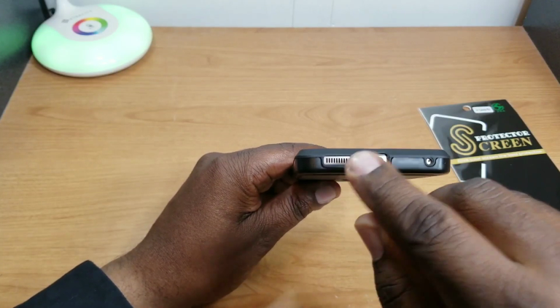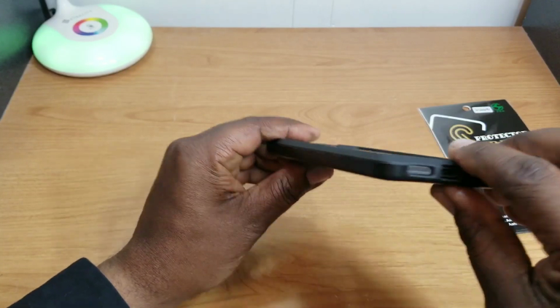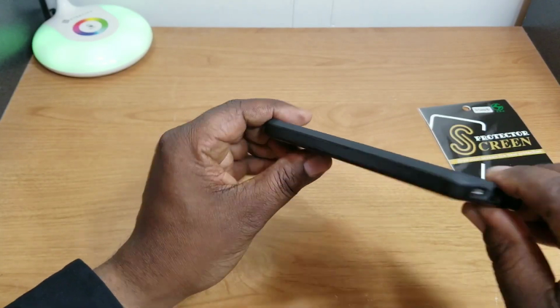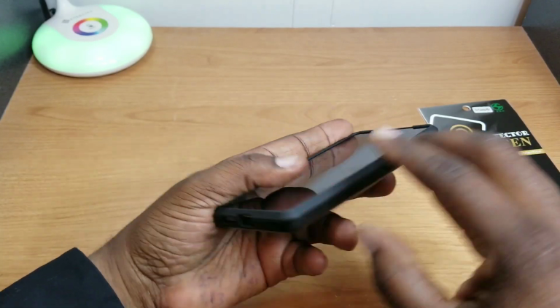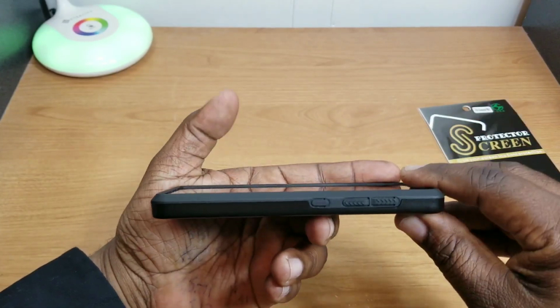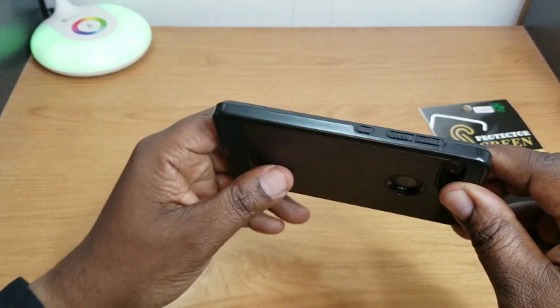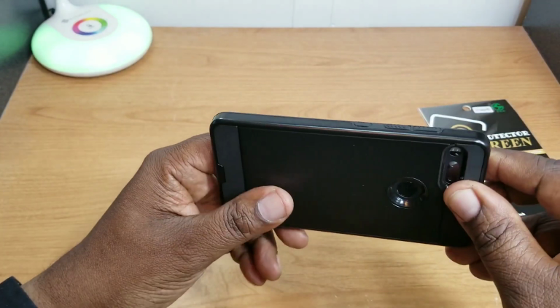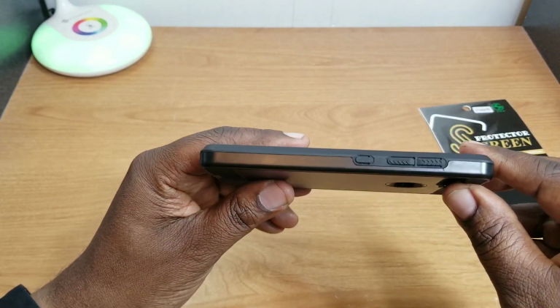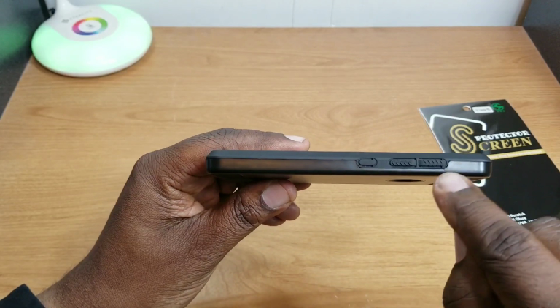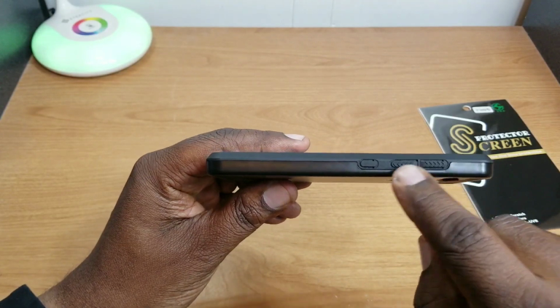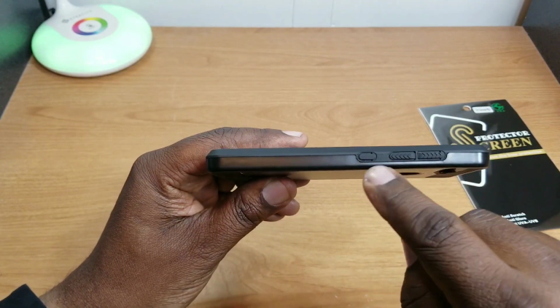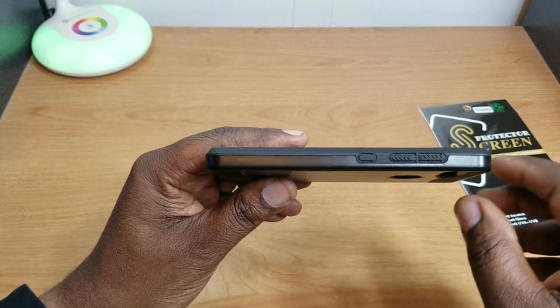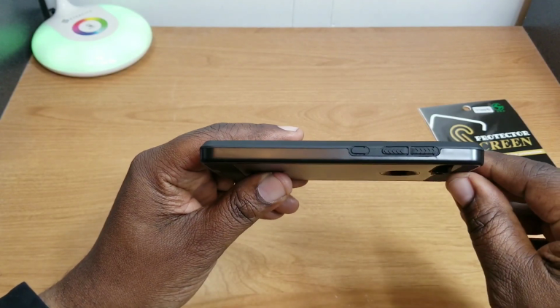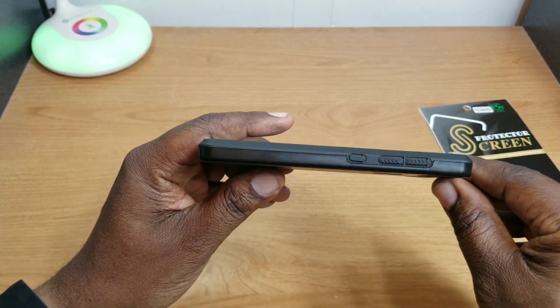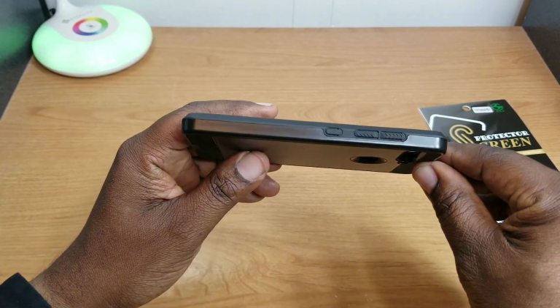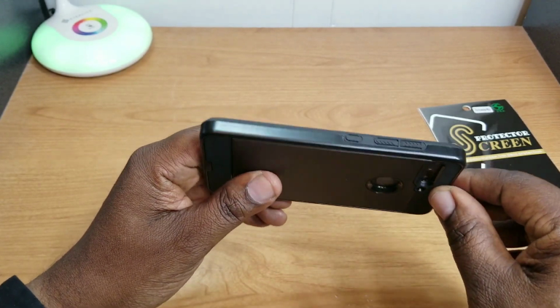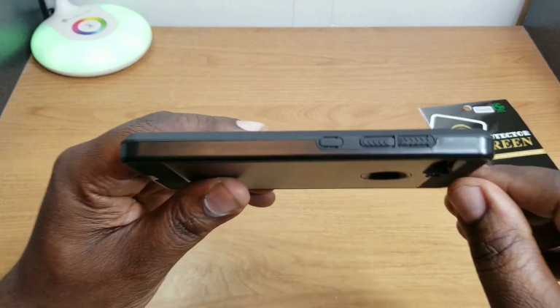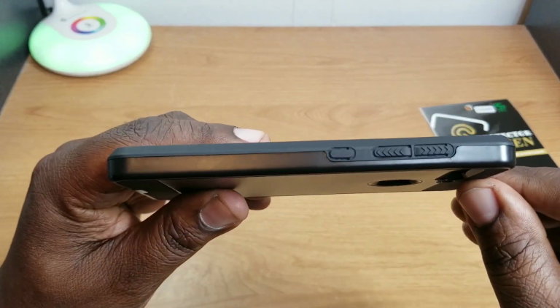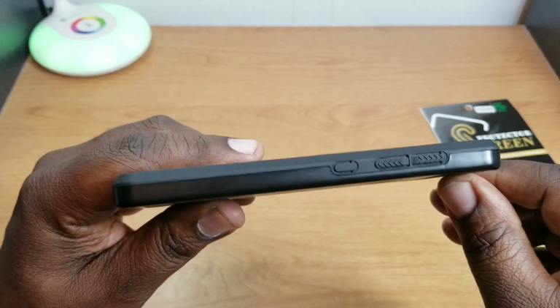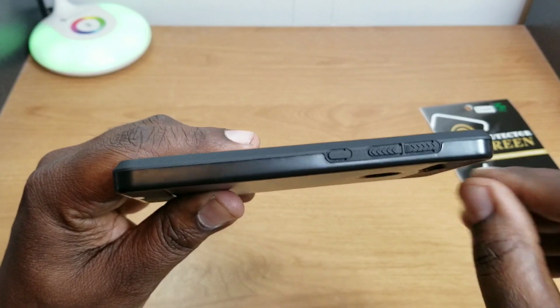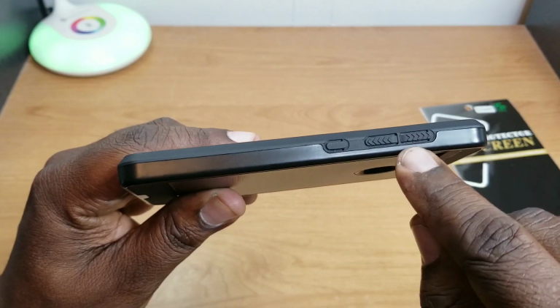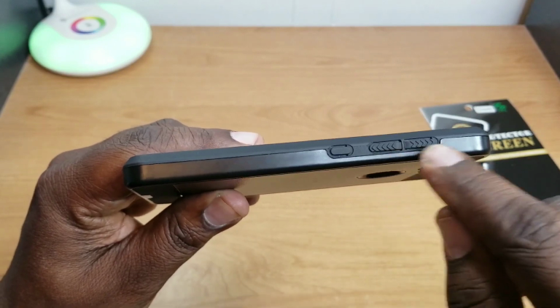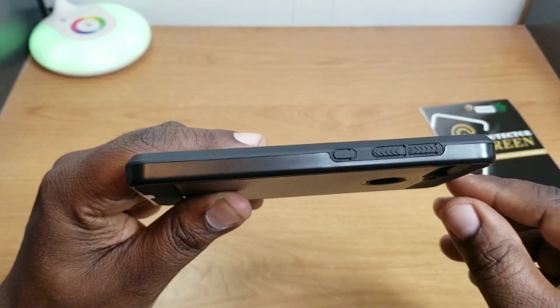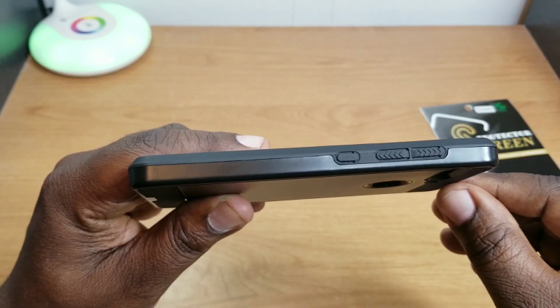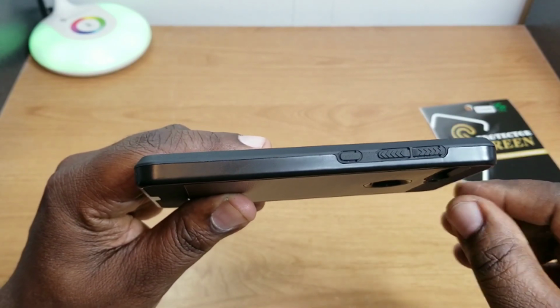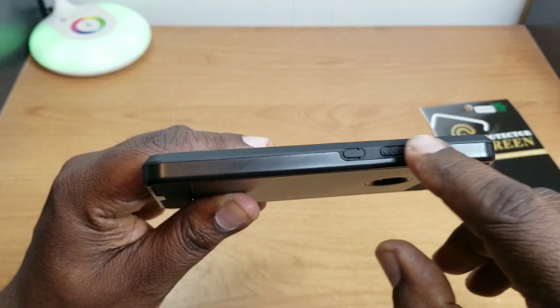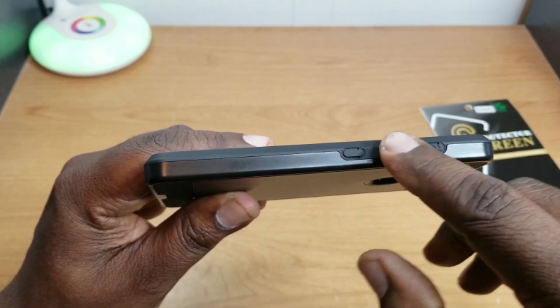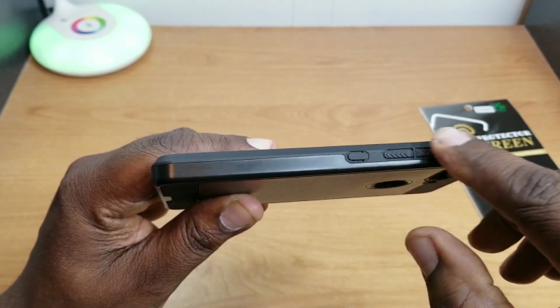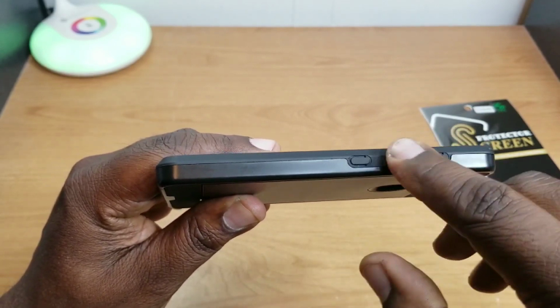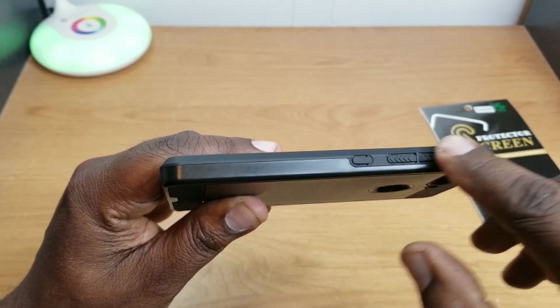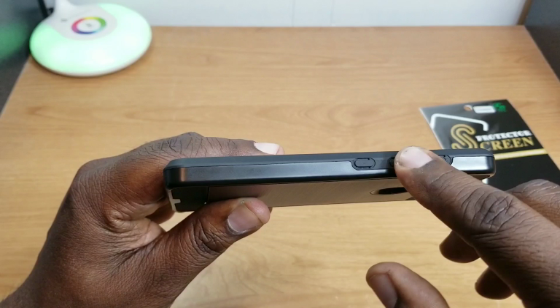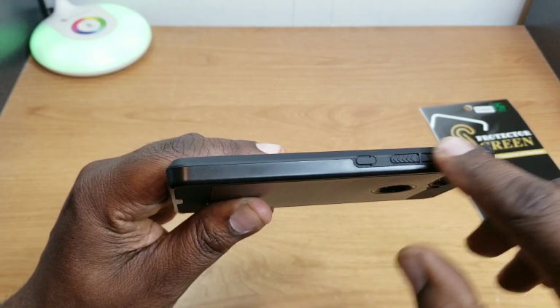You can see the company branding — New Frontier — right there on the bottom of it. Nice precise cutouts for the microphone, charging port, and speaker on this side. On the other side you have your volume up and down and power buttons.